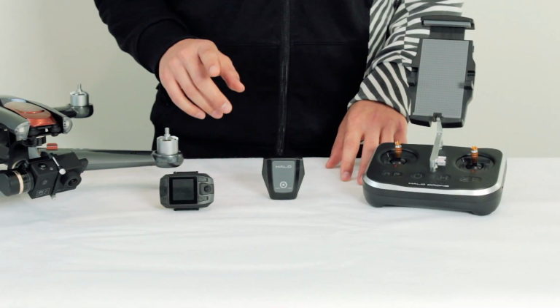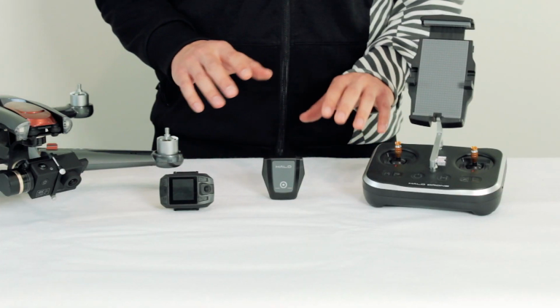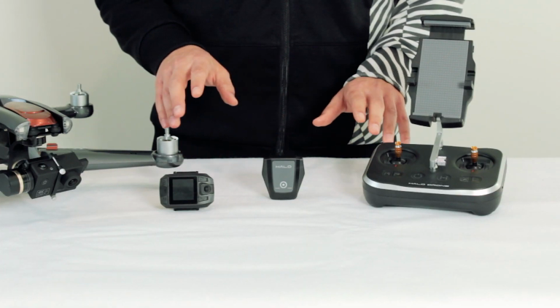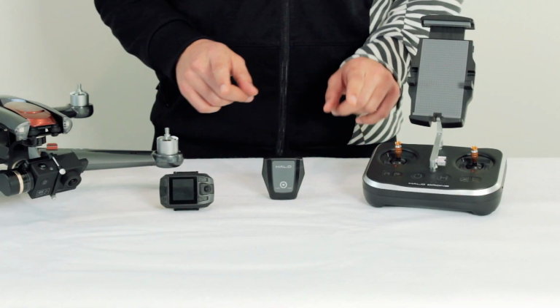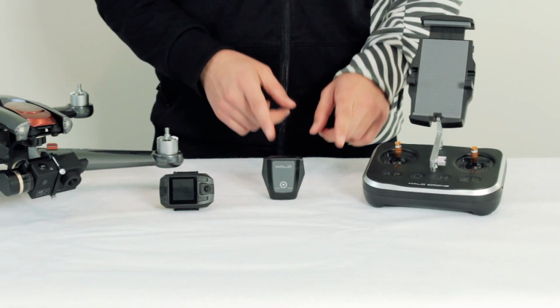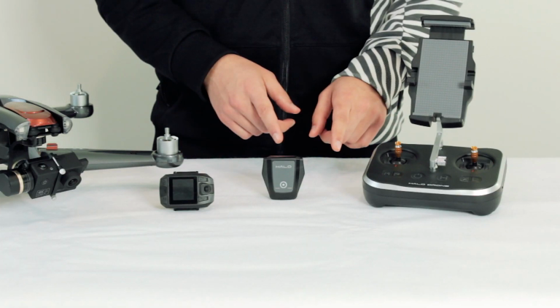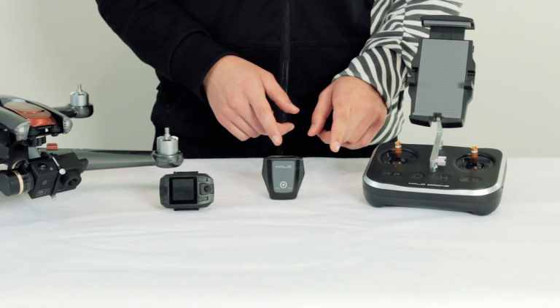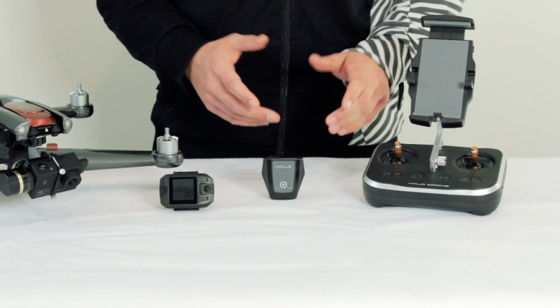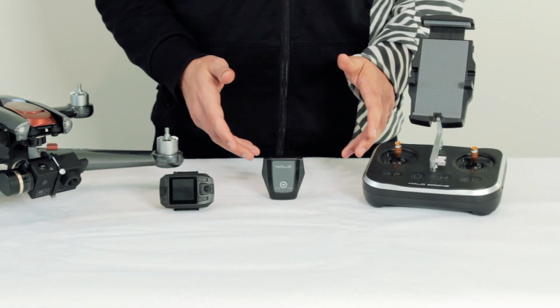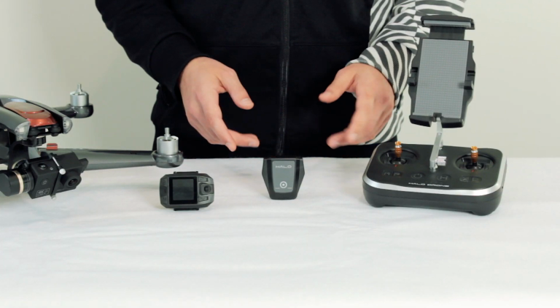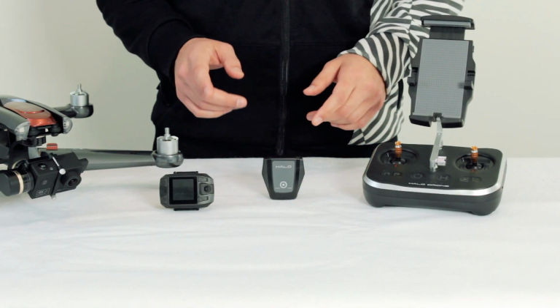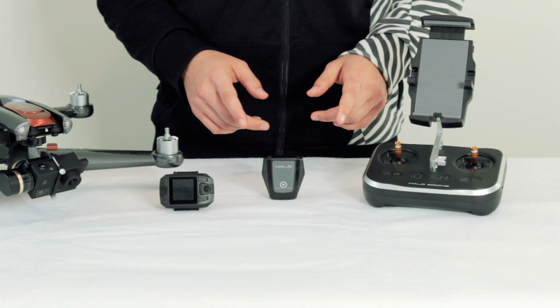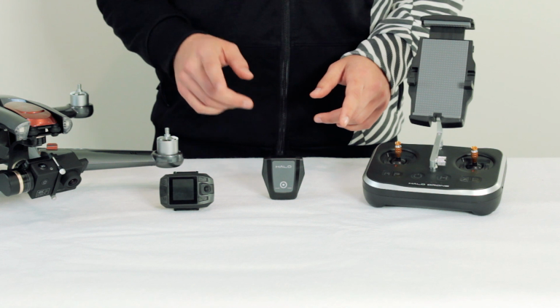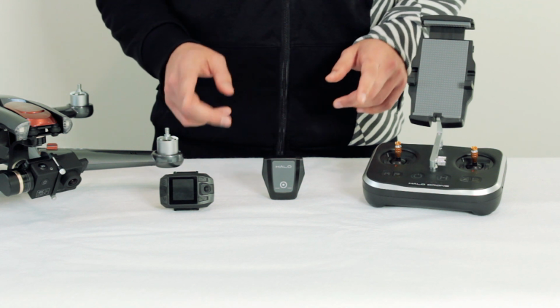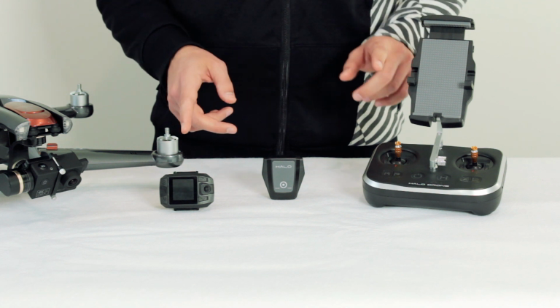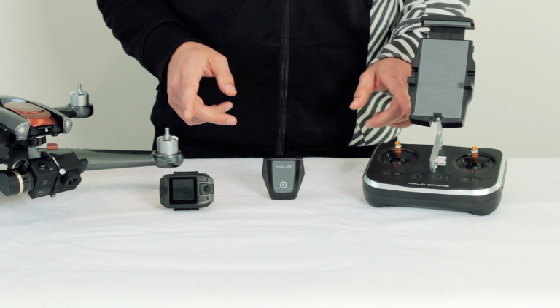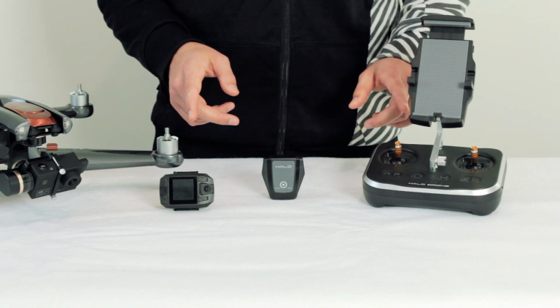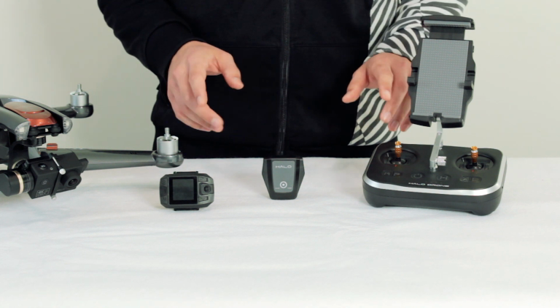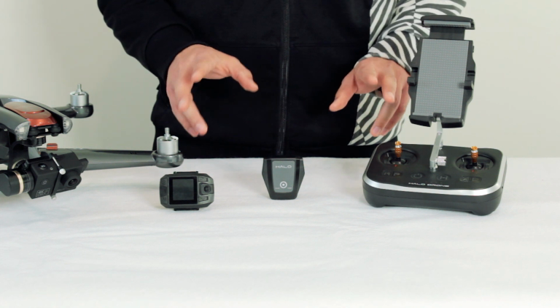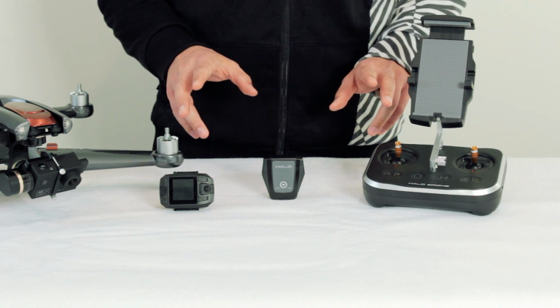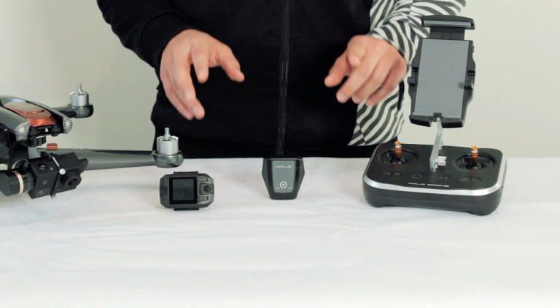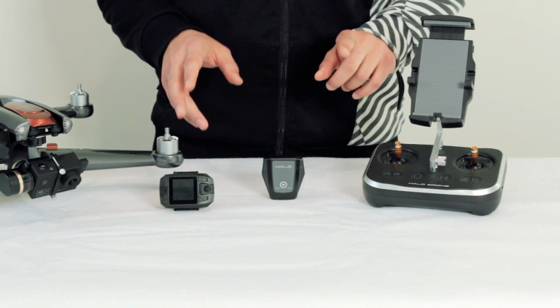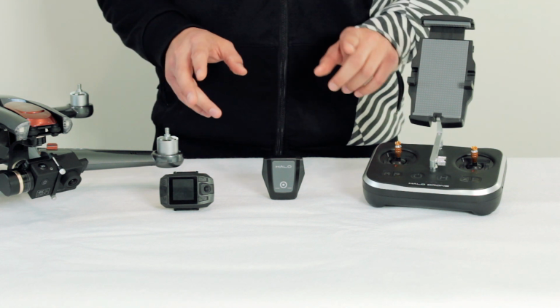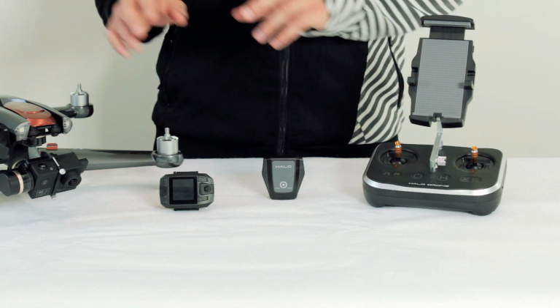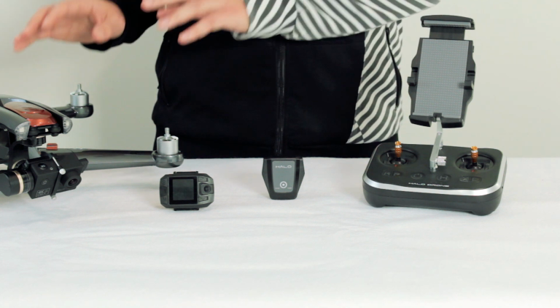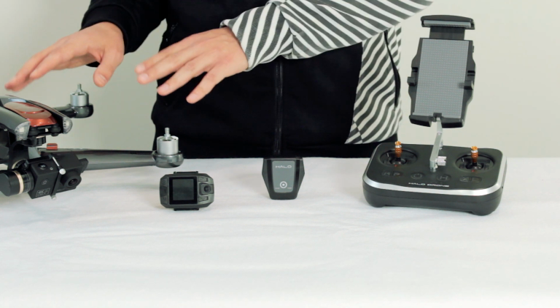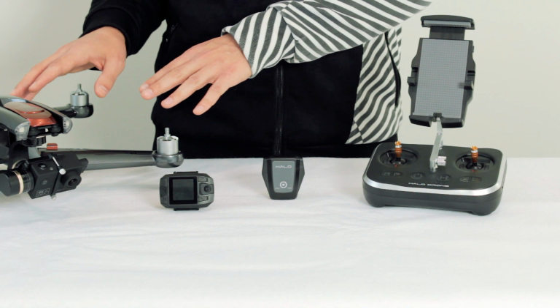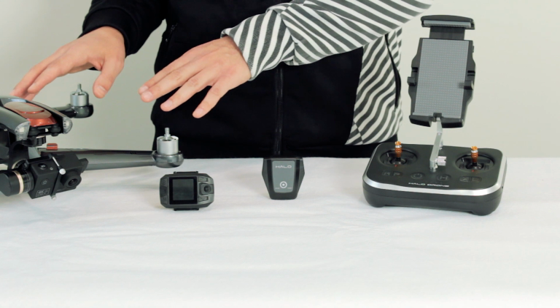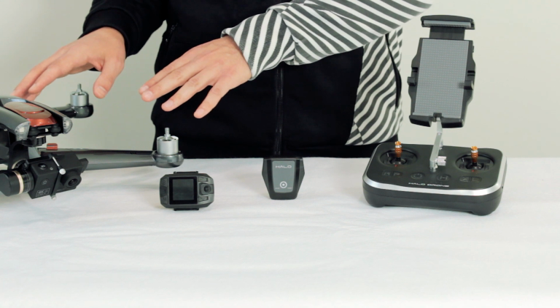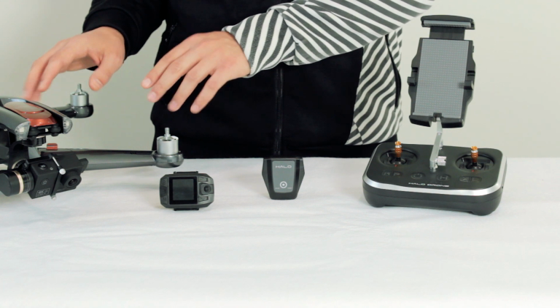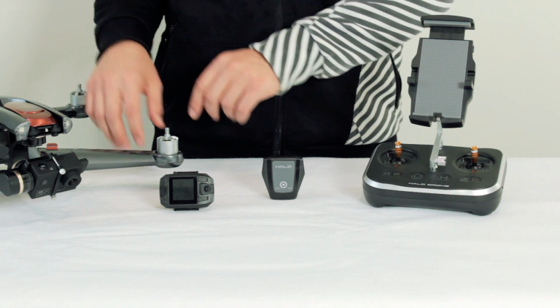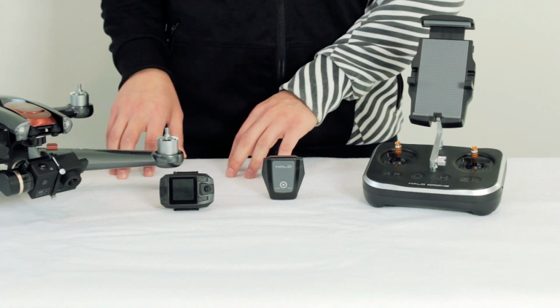Last but not least, let's pair the follow module. The follow module can only be paired with a single remote at a time and should be paired only after your remote of choice has been paired to the drone.